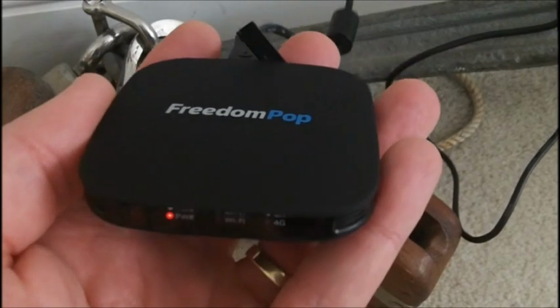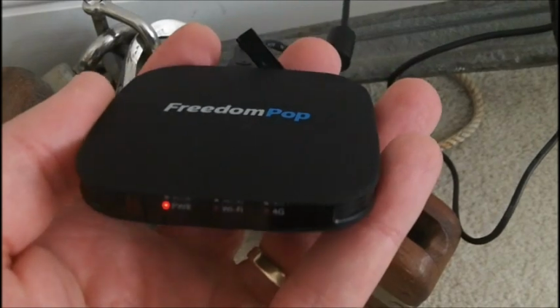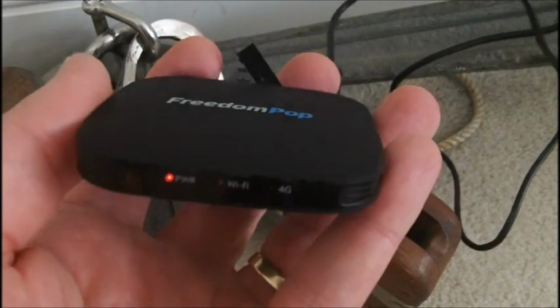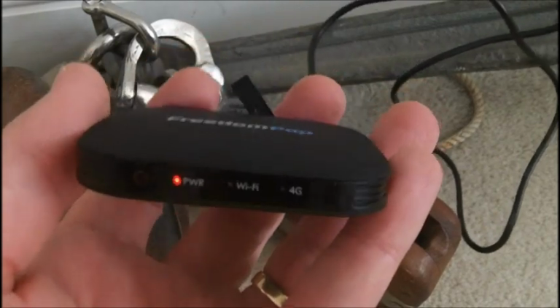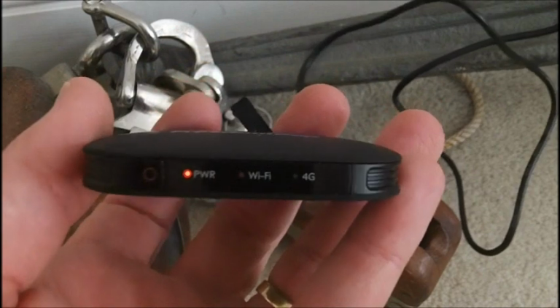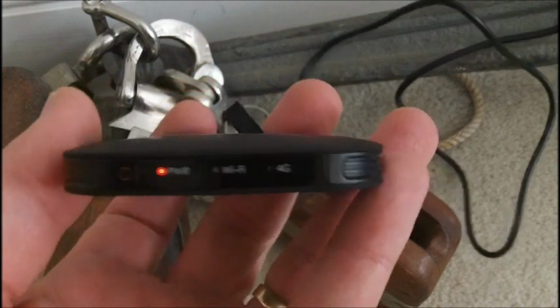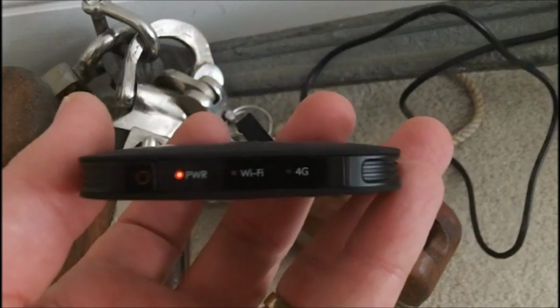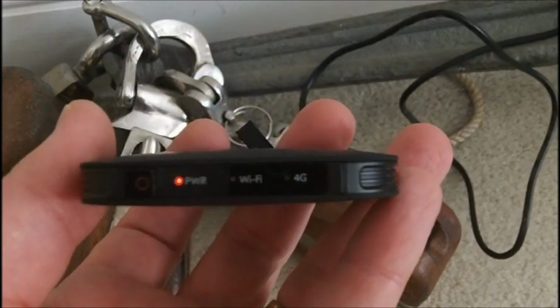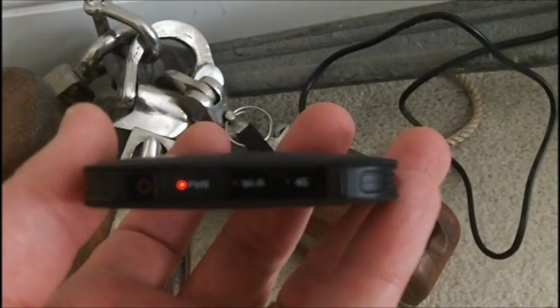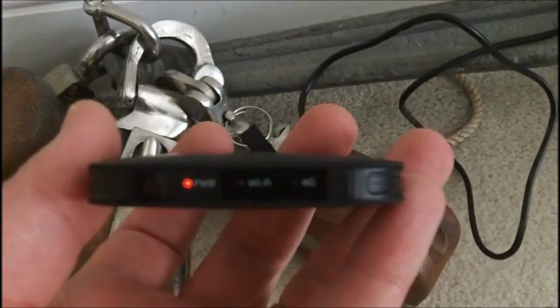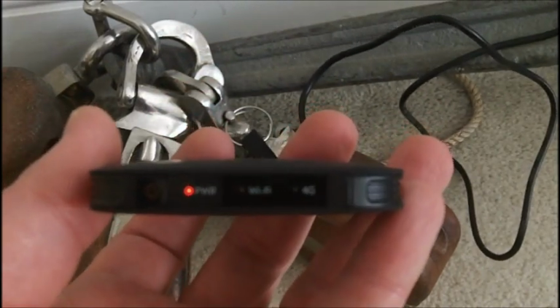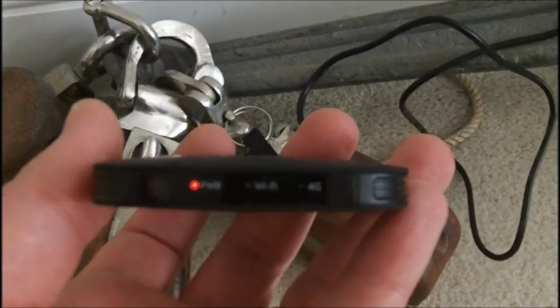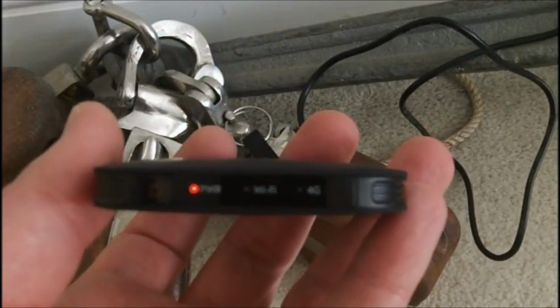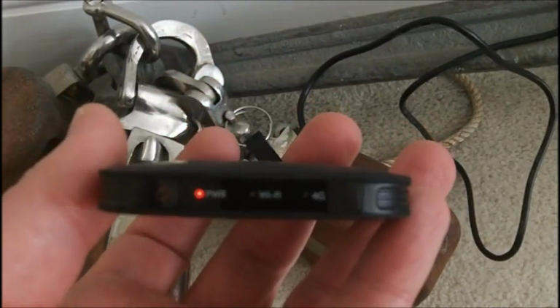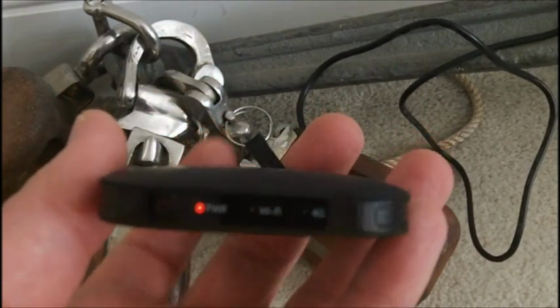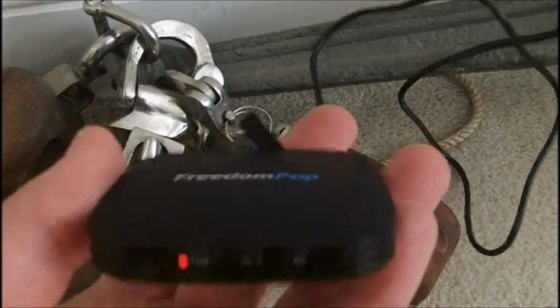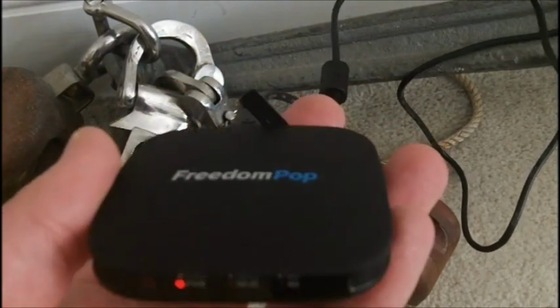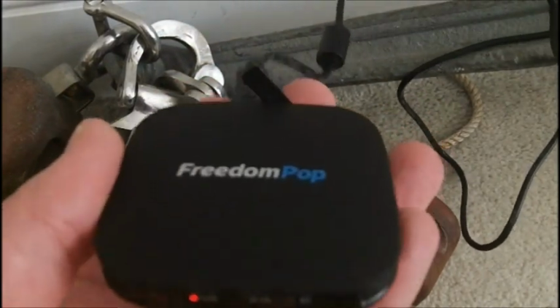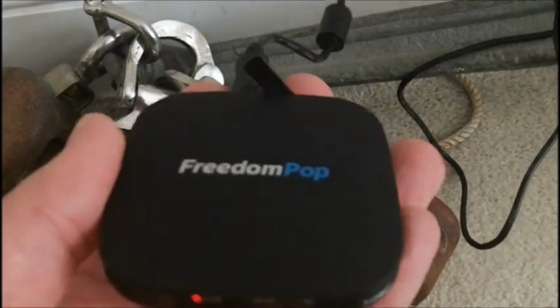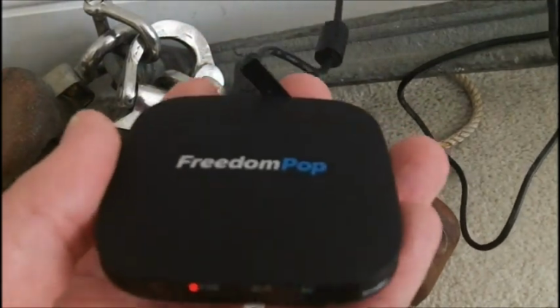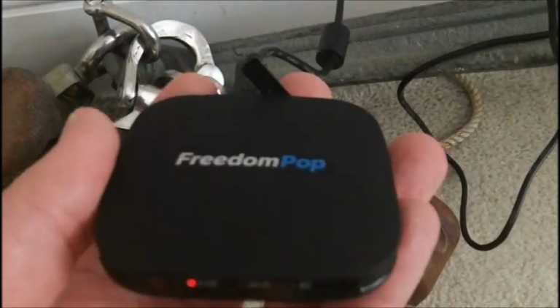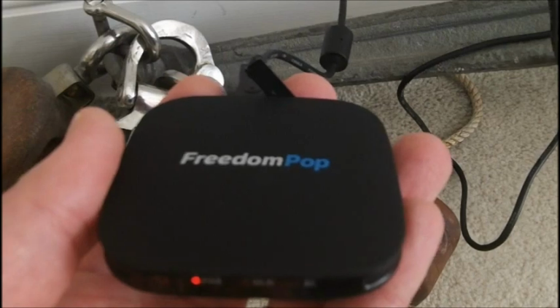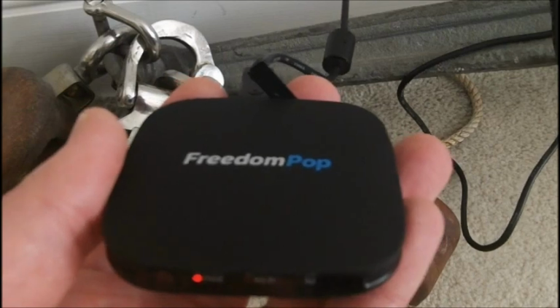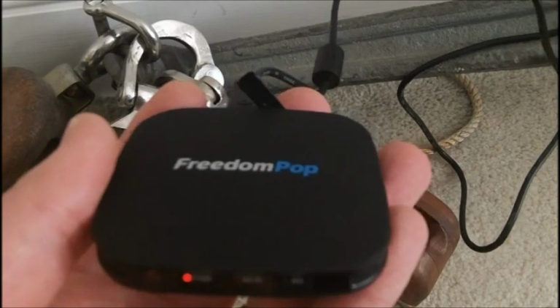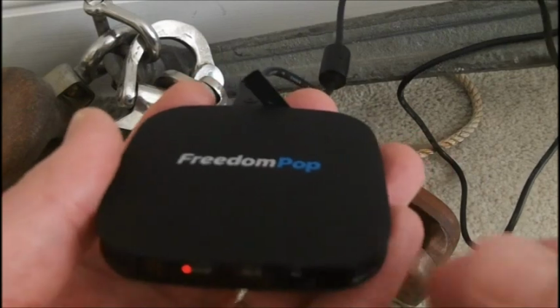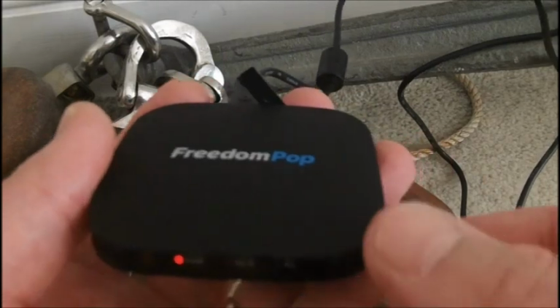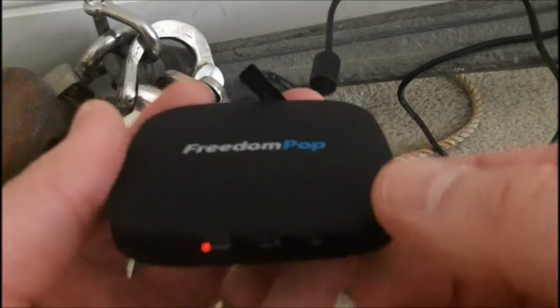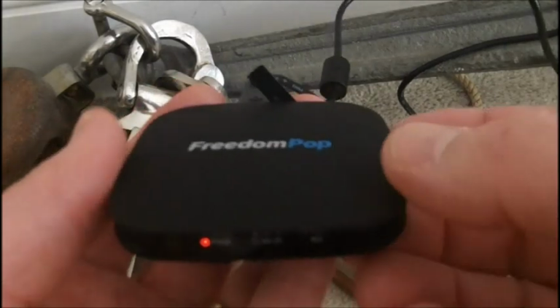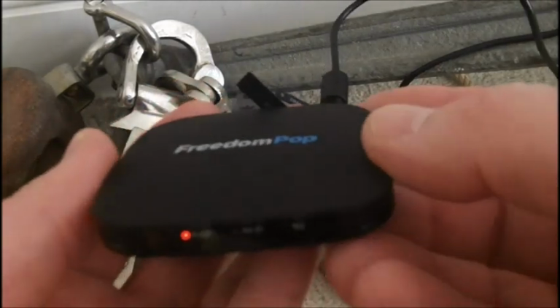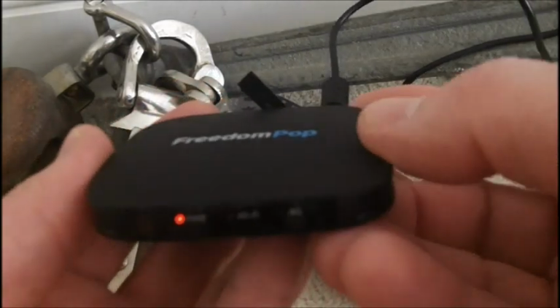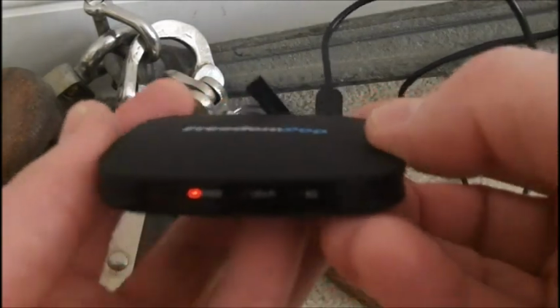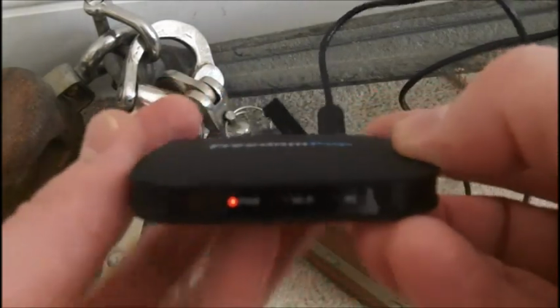As soon as I plugged it in, I saw the power light come on and it started to charge. So right now I'm going to give it a full charge before I unplug it and use it free.